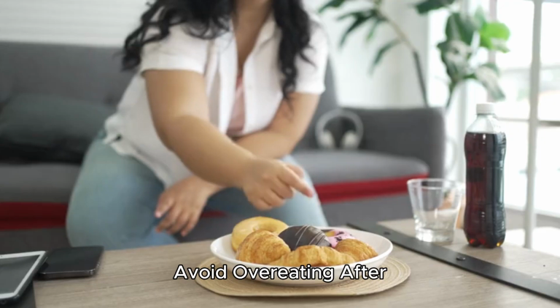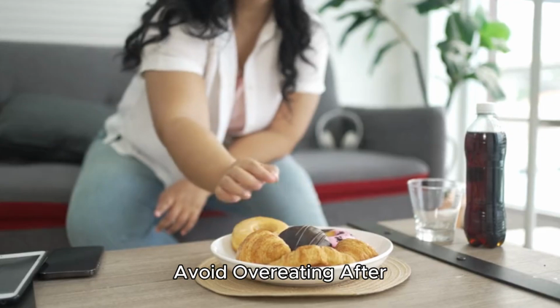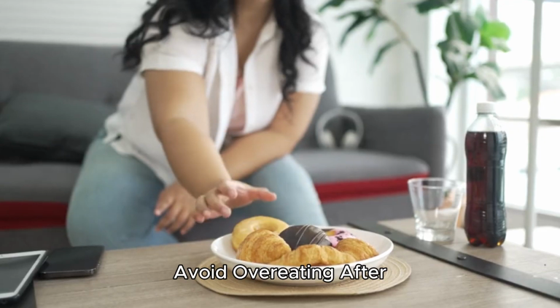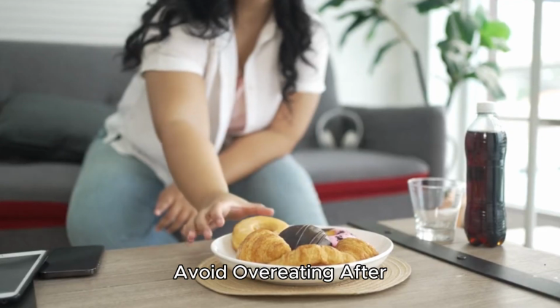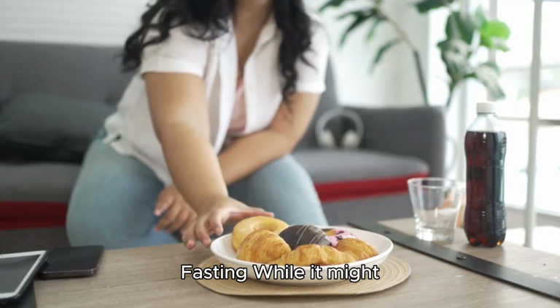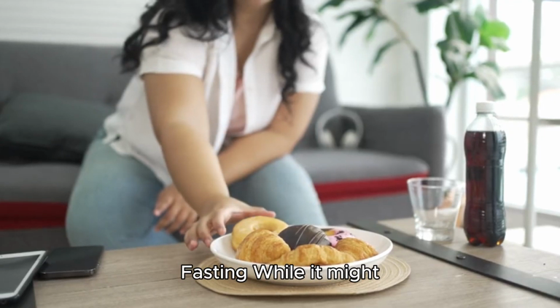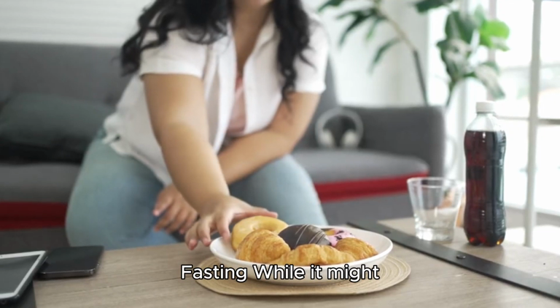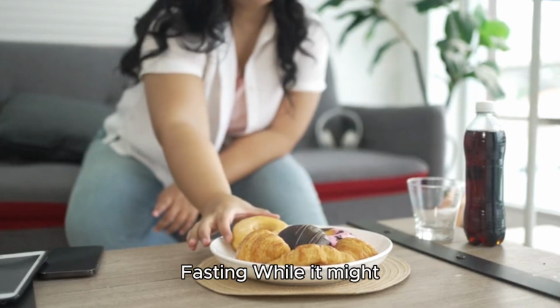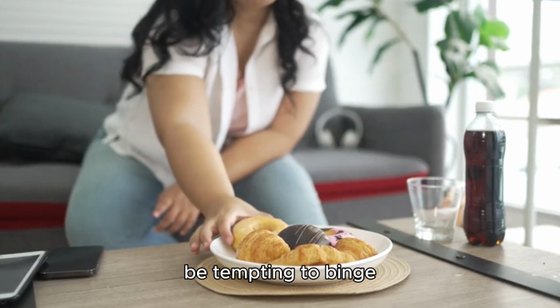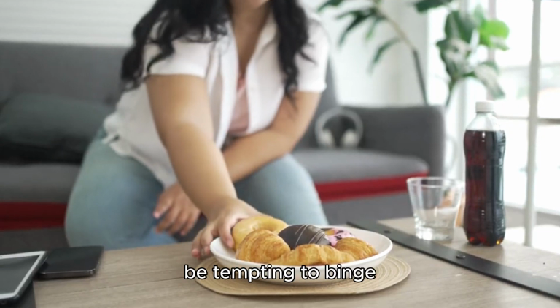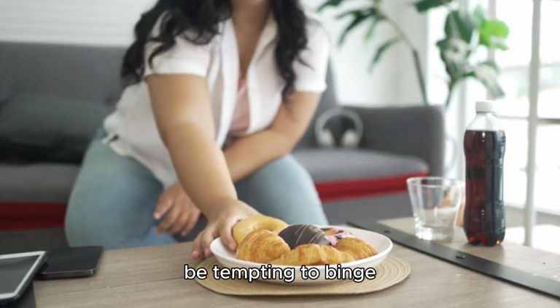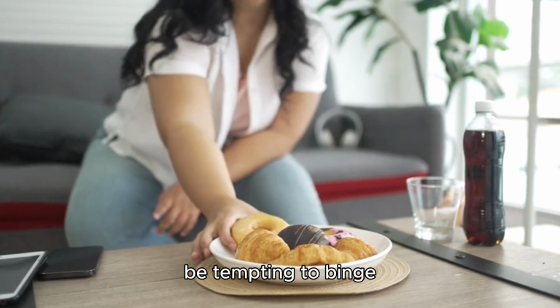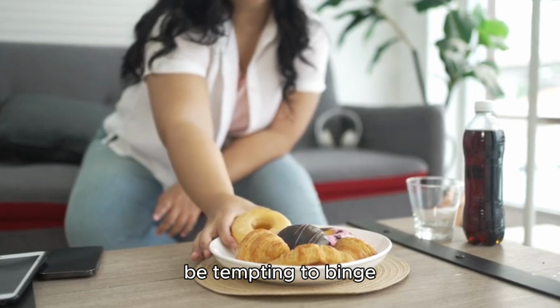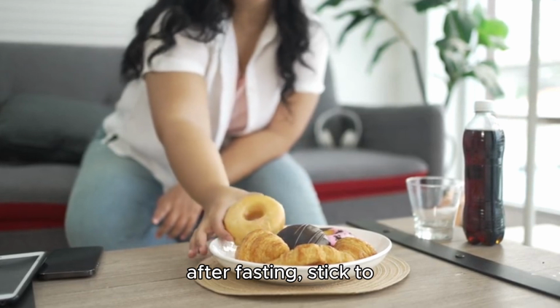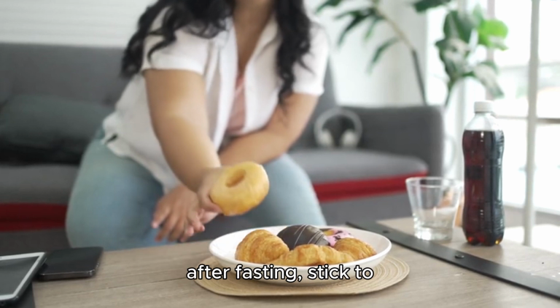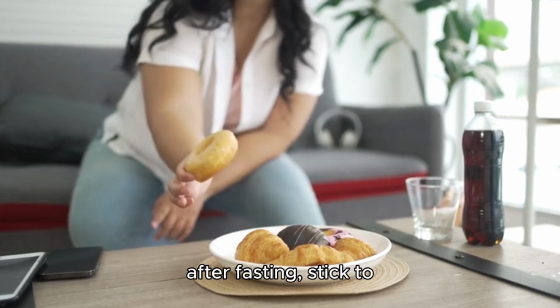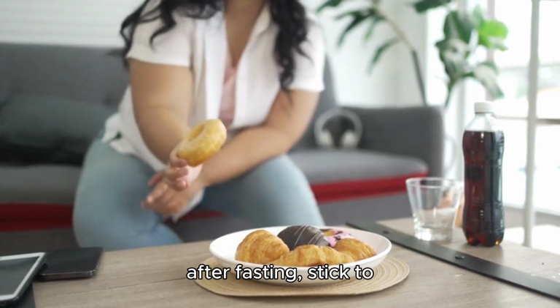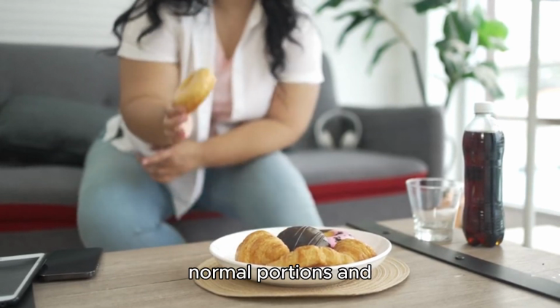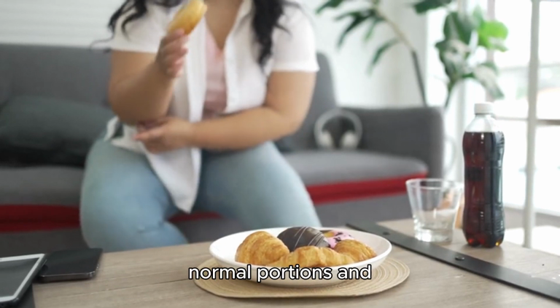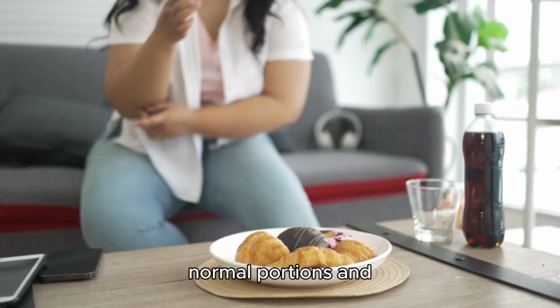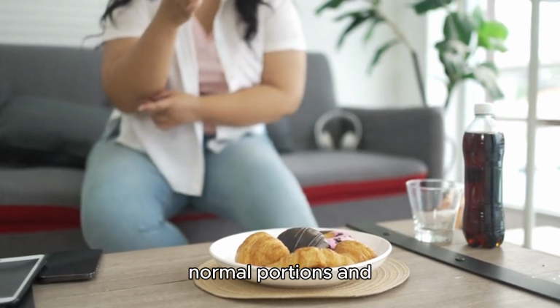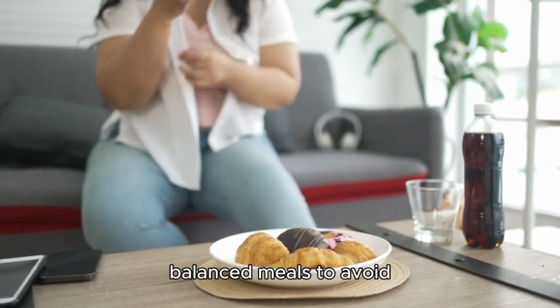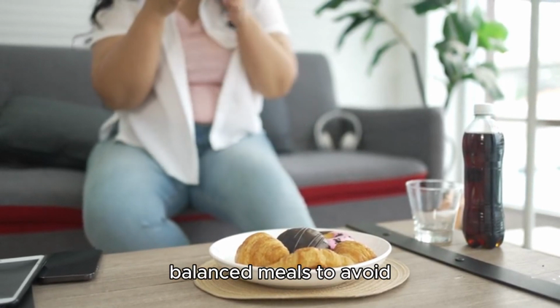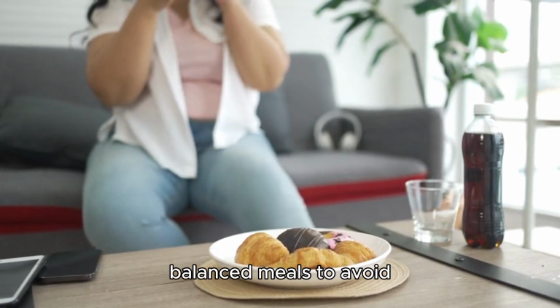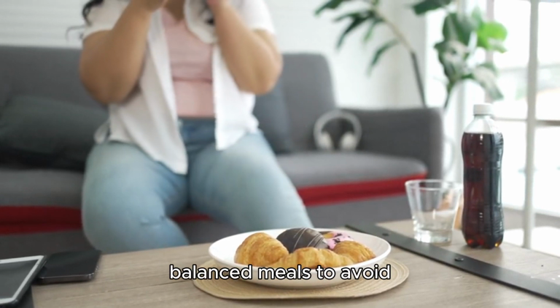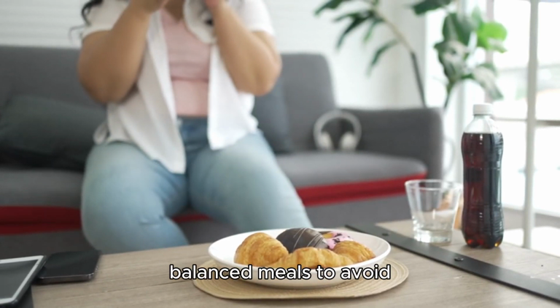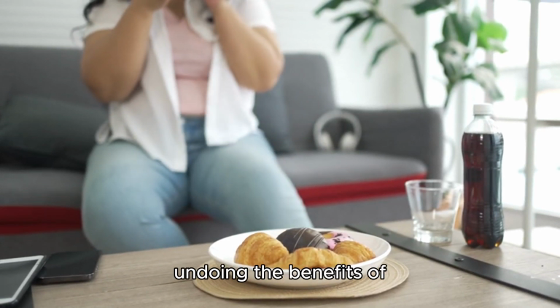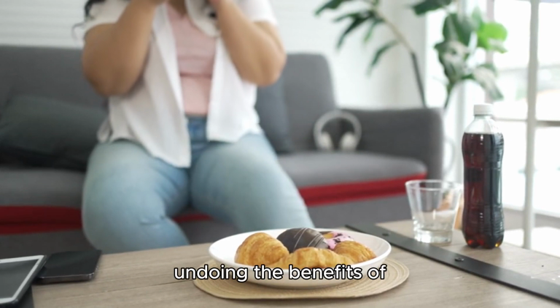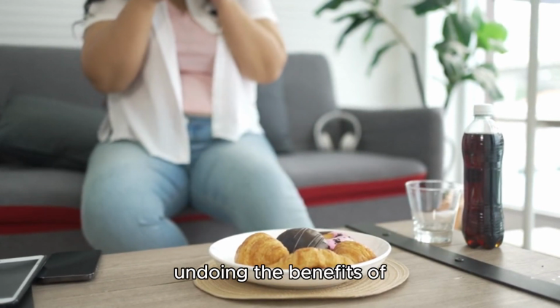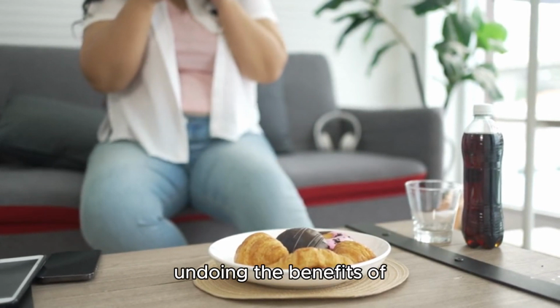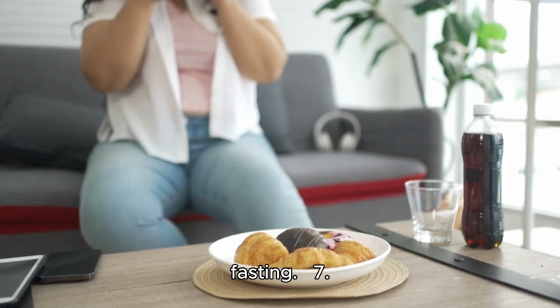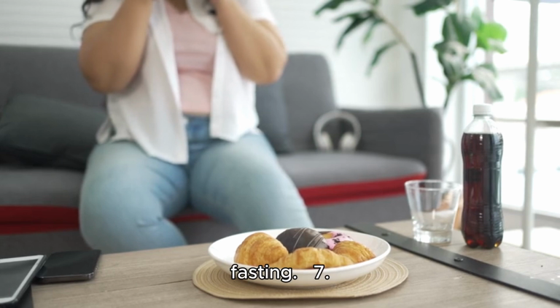Step six: avoid over-eating after fasting. While it might be tempting to binge after fasting, stick to normal portions and balanced meals to avoid undoing the benefits of fasting.